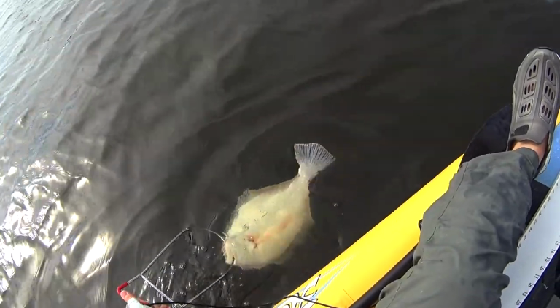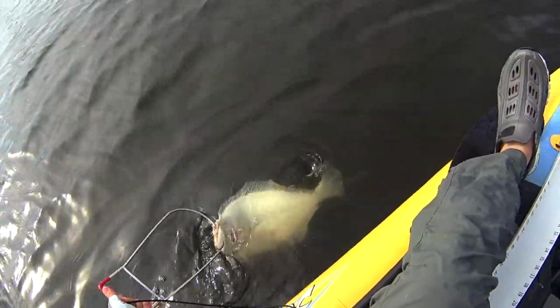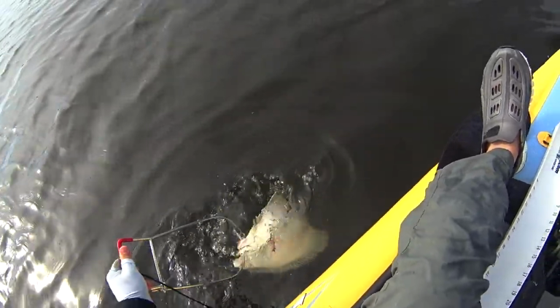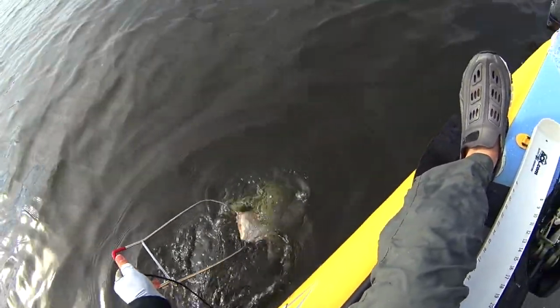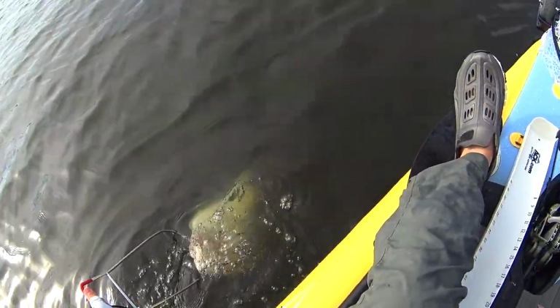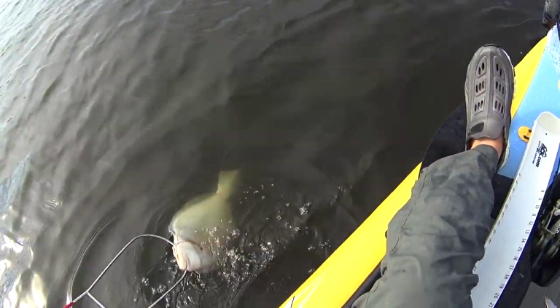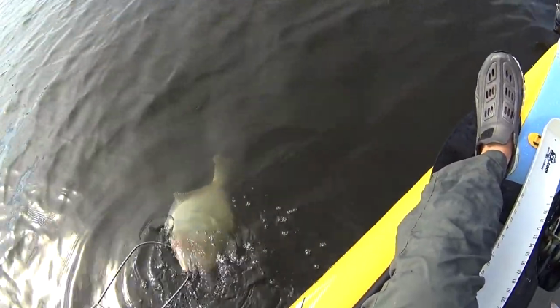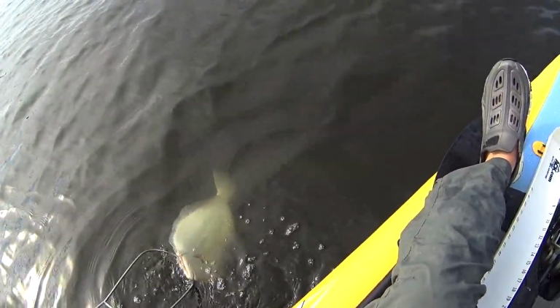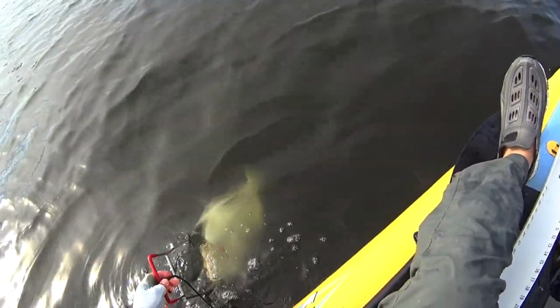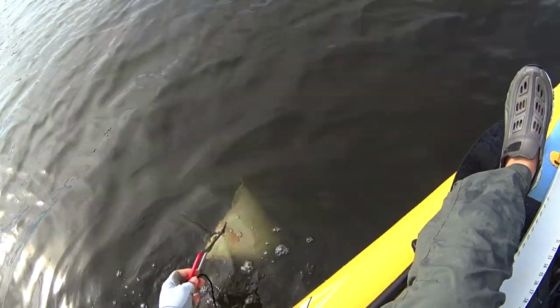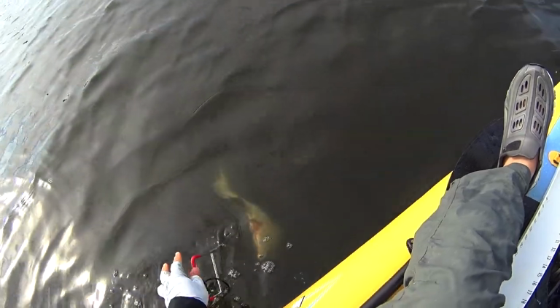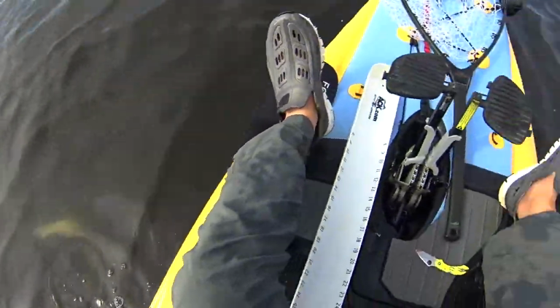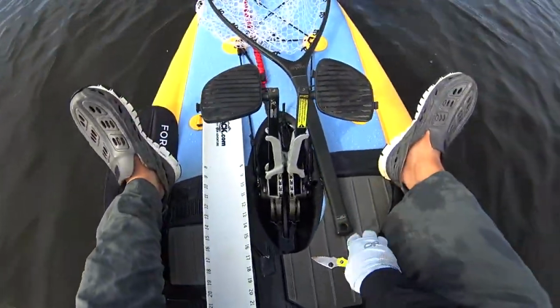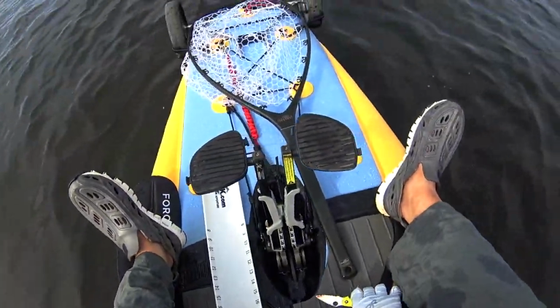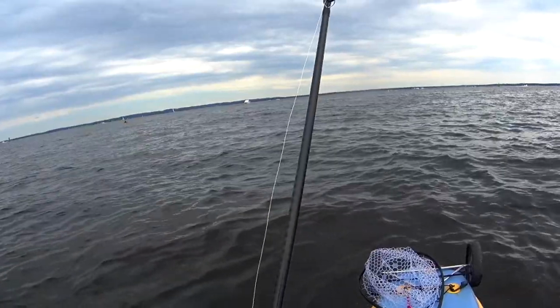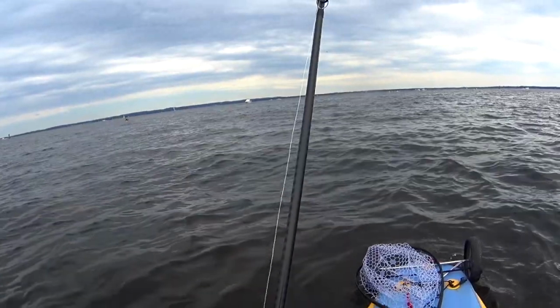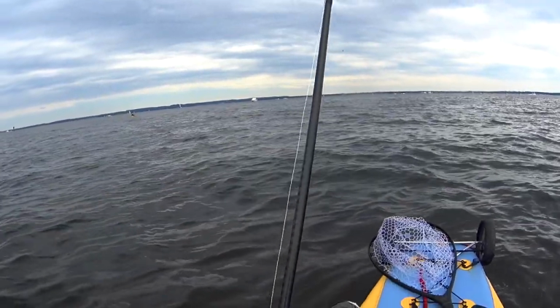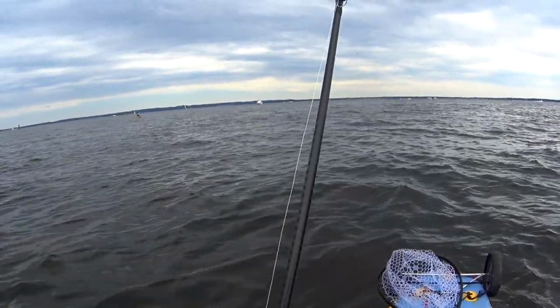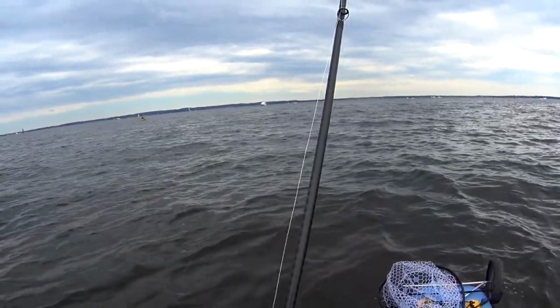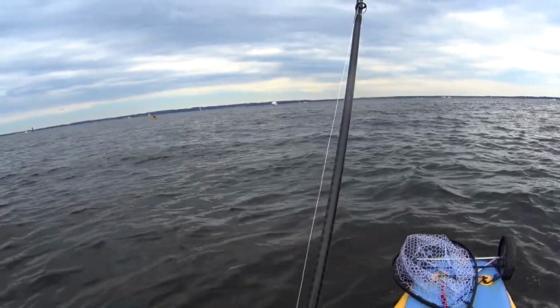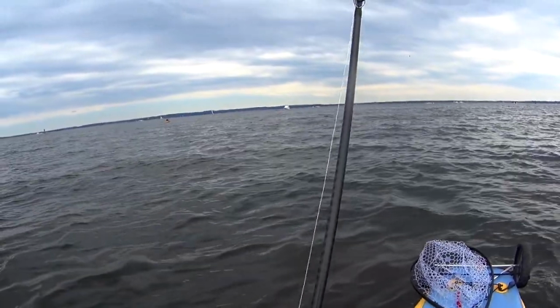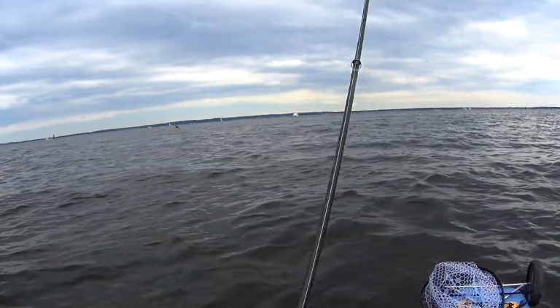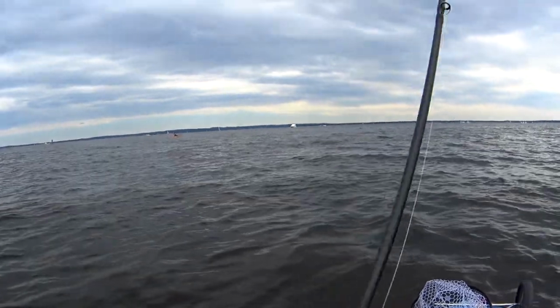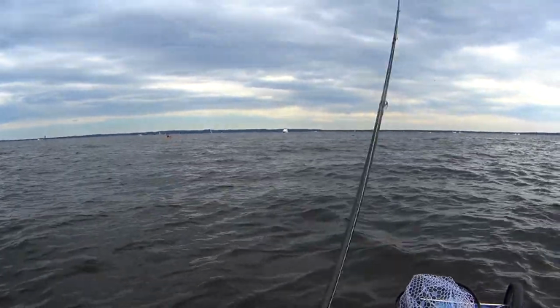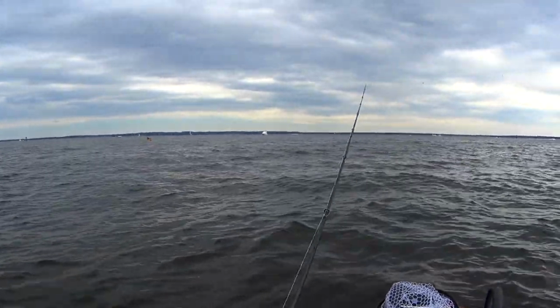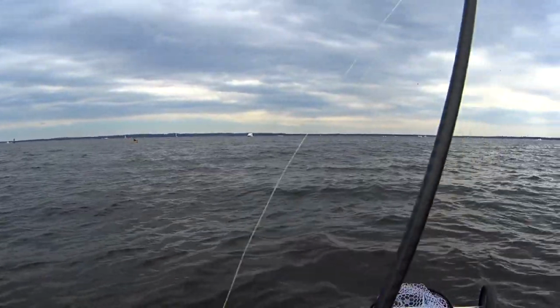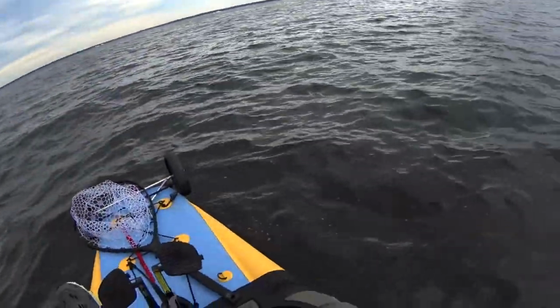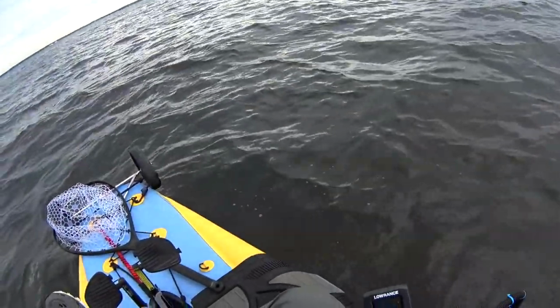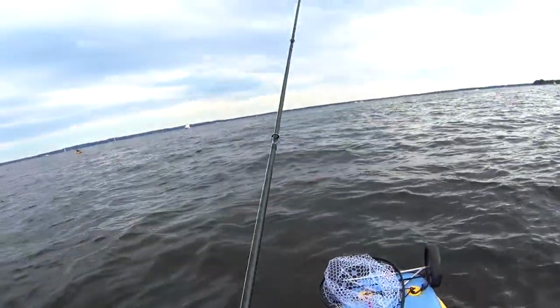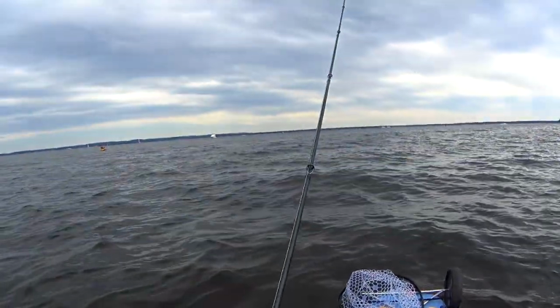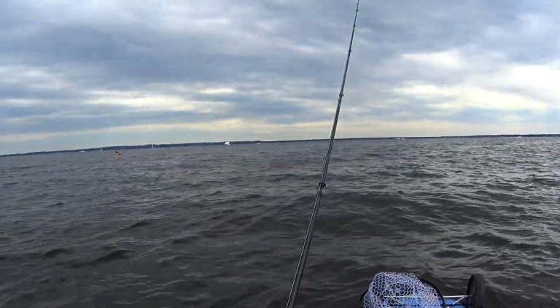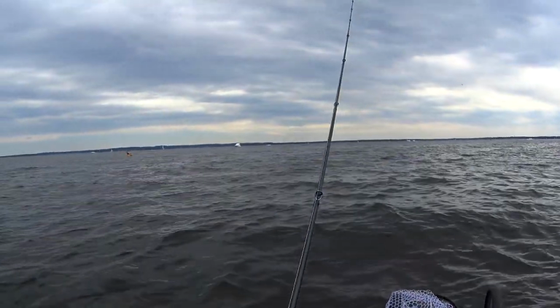That fish was about 22 inches — nice, but nothing to write home about. Here is literally six hours later, it's the second tide change.